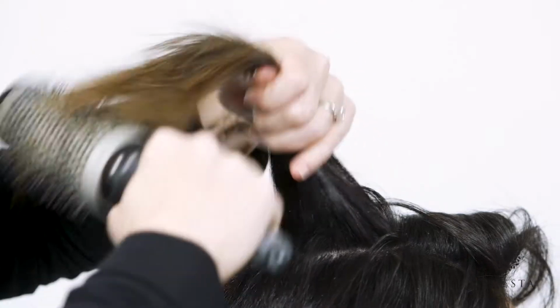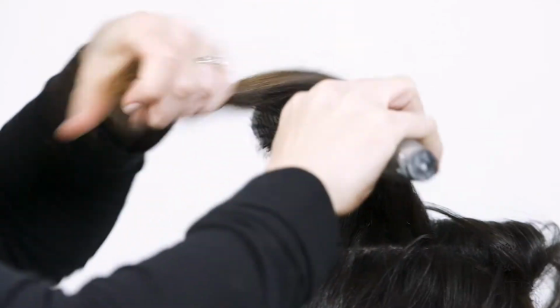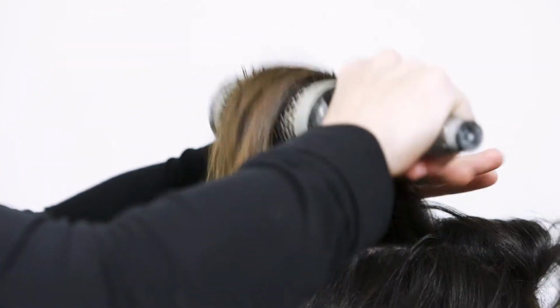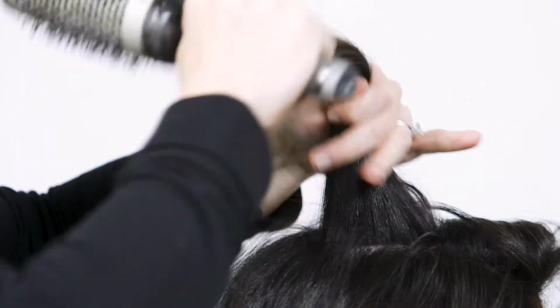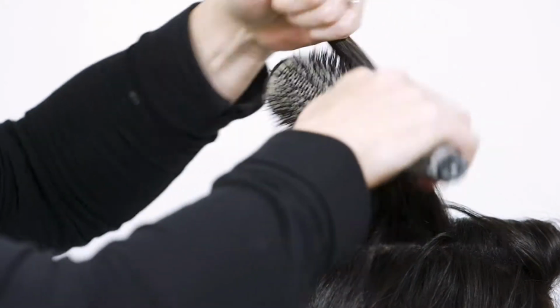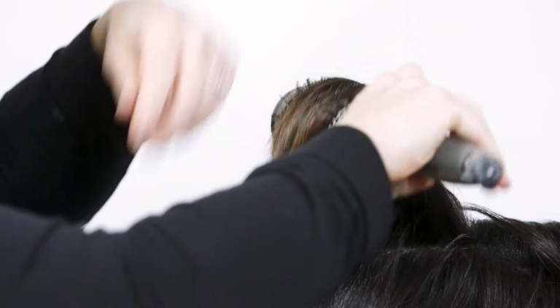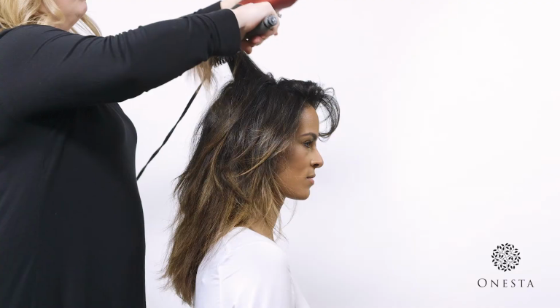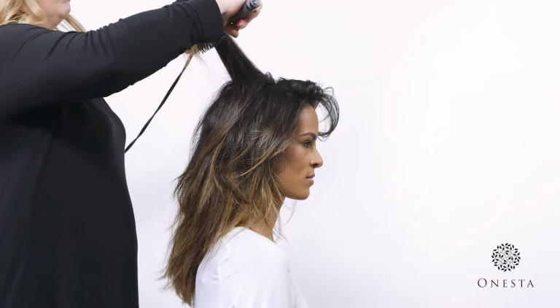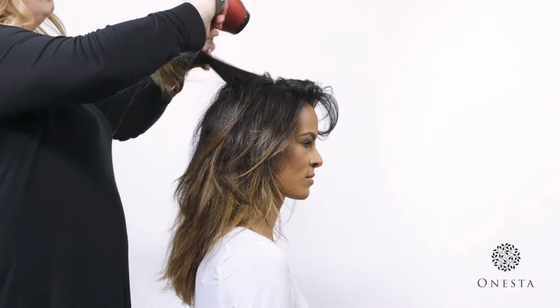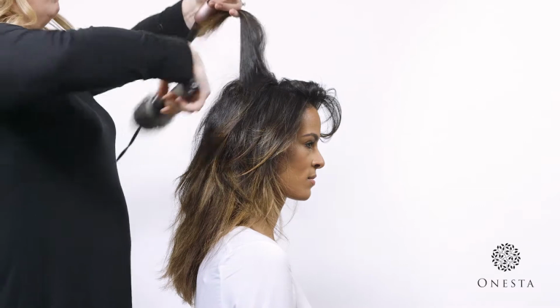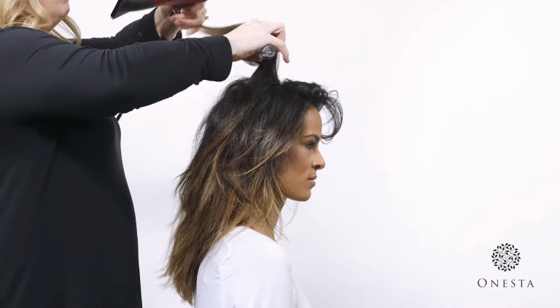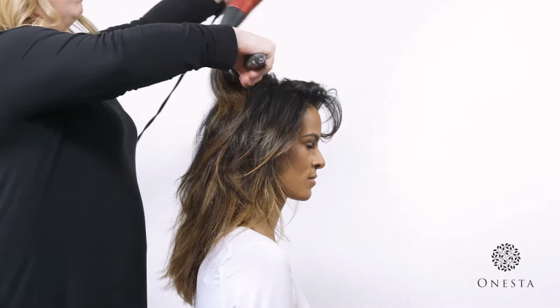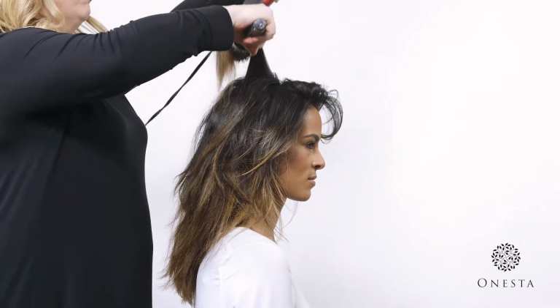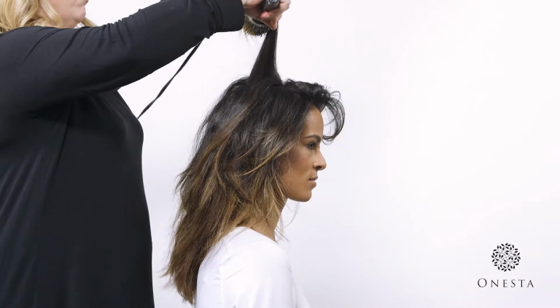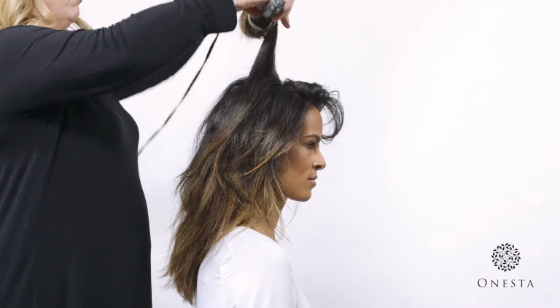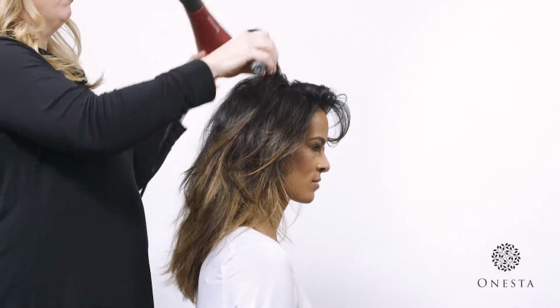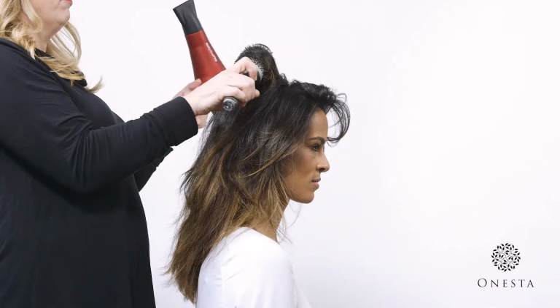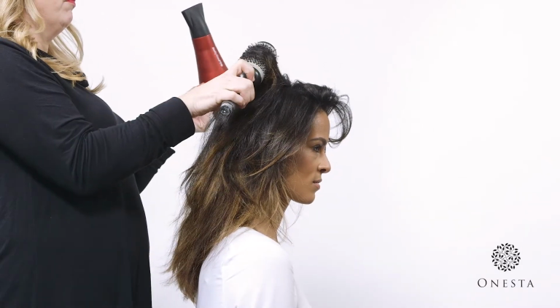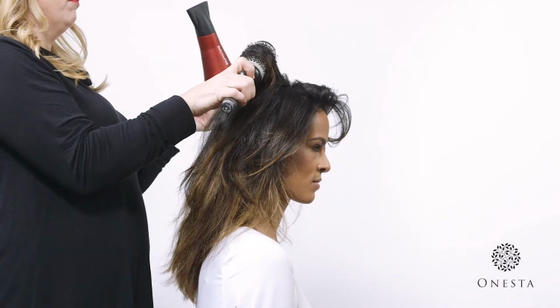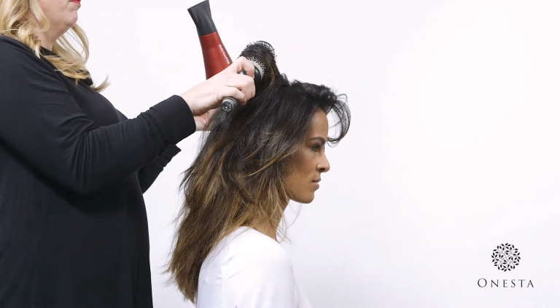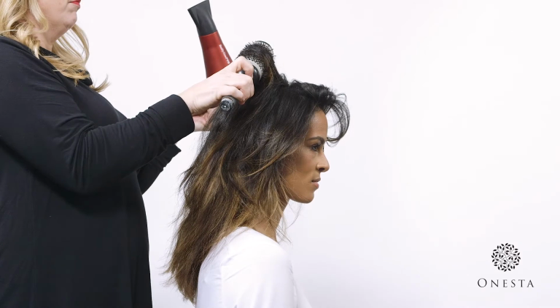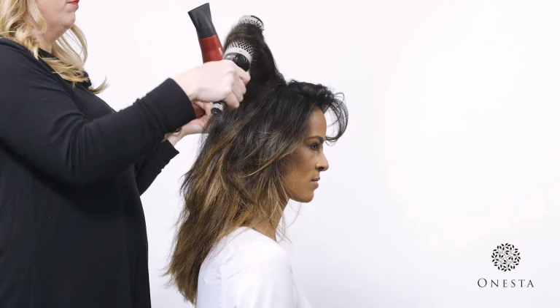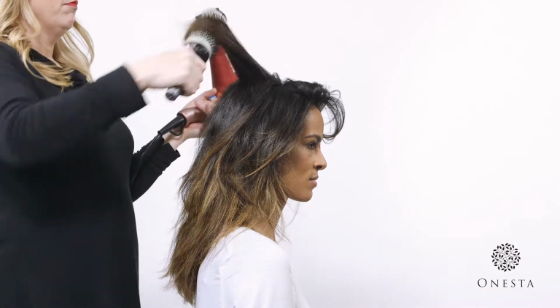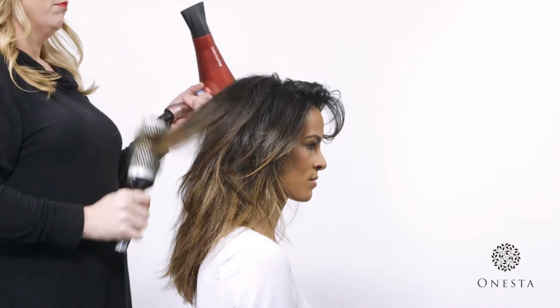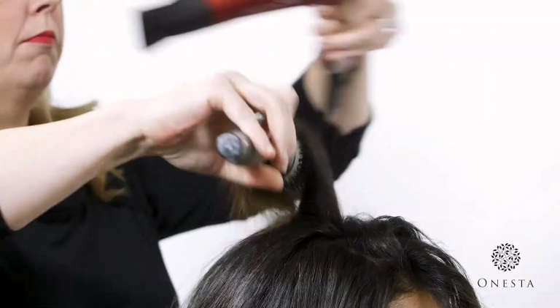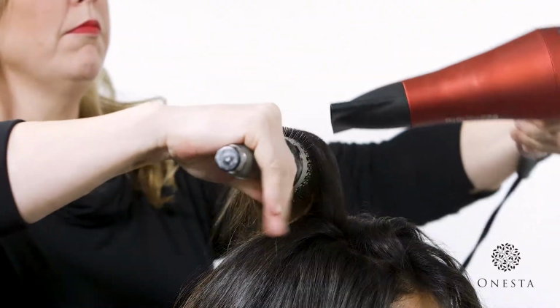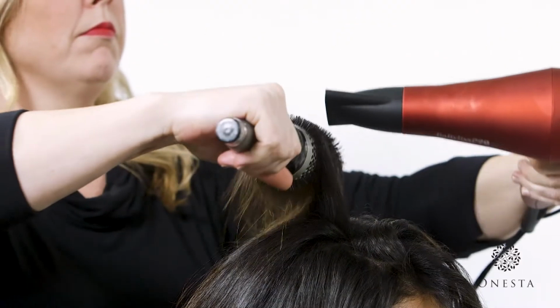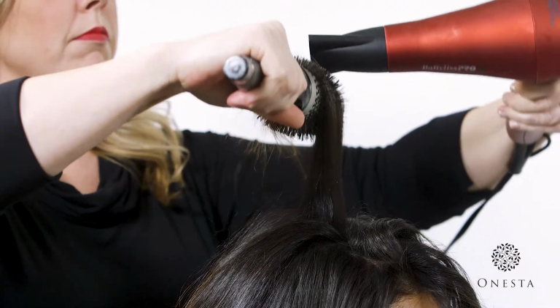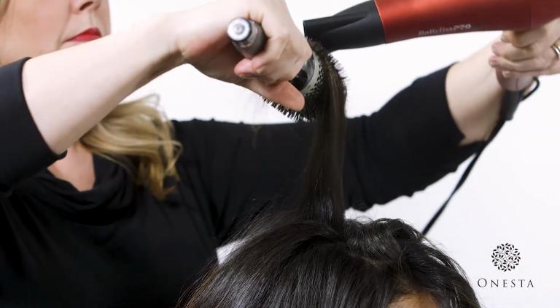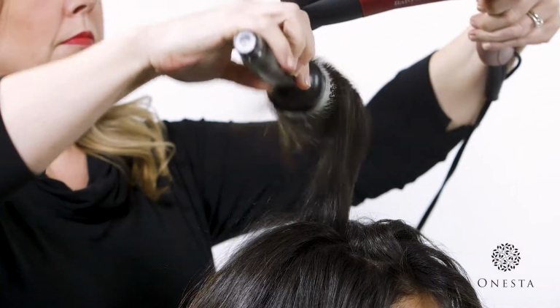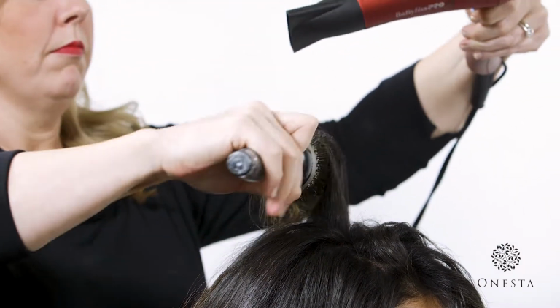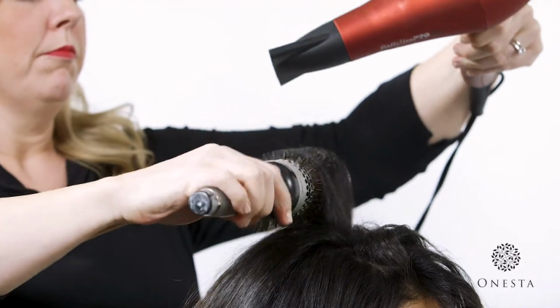As you reach the top sections, hold hair at a 90-degree angle from the scalp to increase volume. Remember, always keep the direction of airflow flush with the hair cuticle. Work up and towards the face until all the hair has been completely dried.